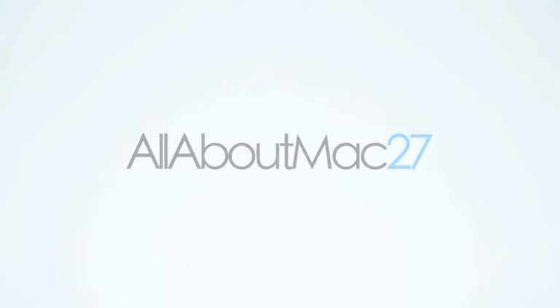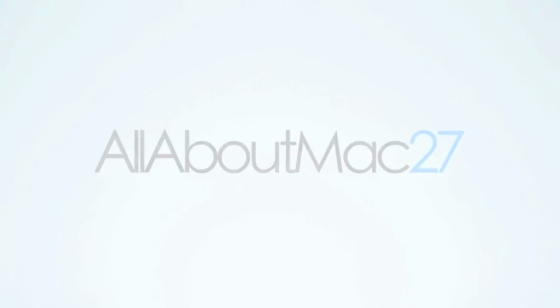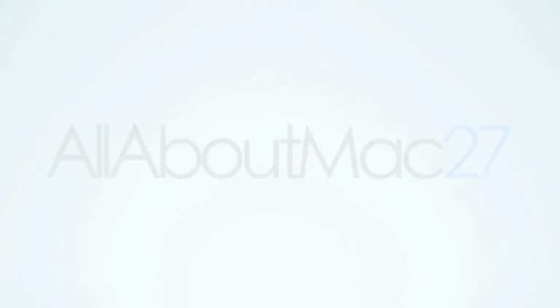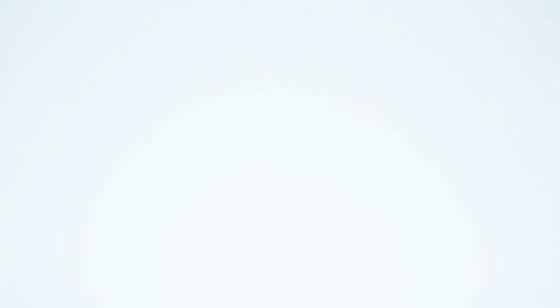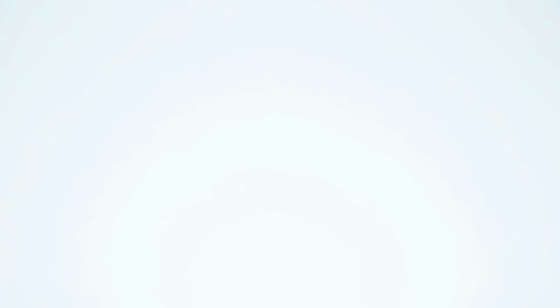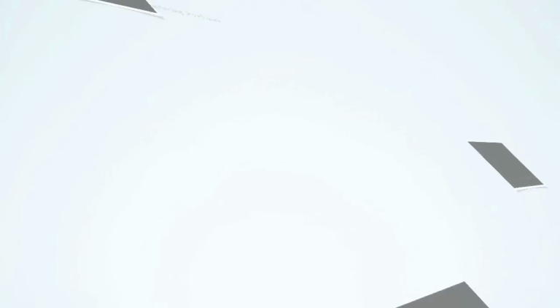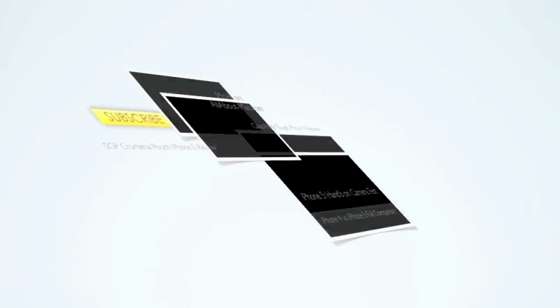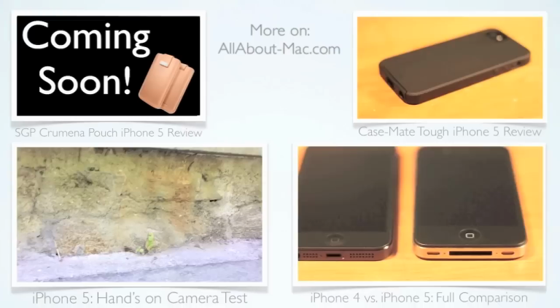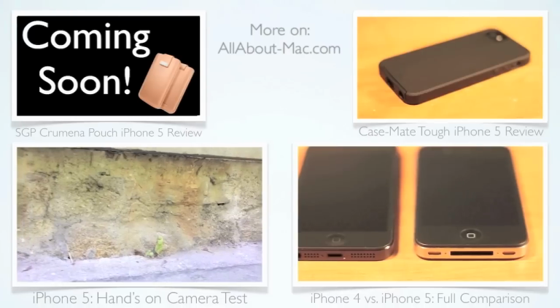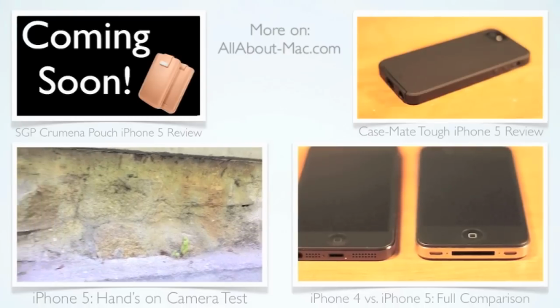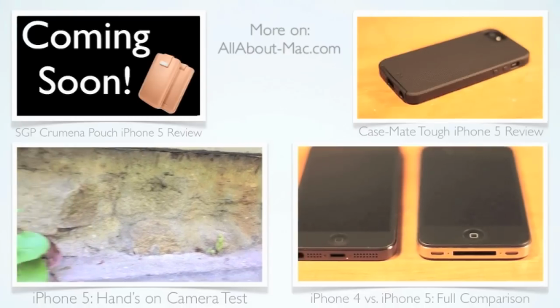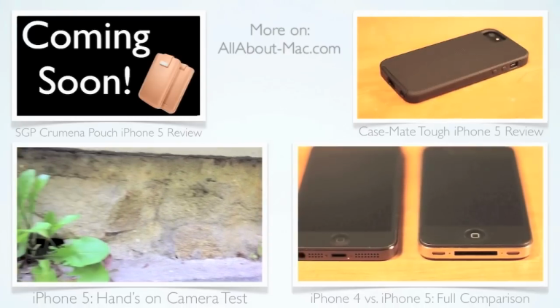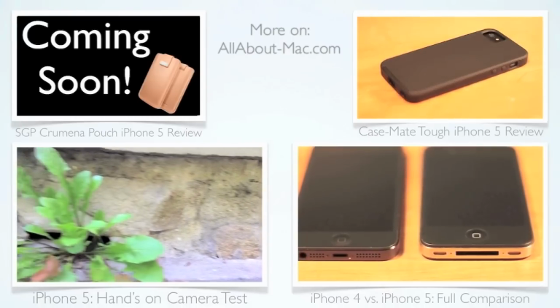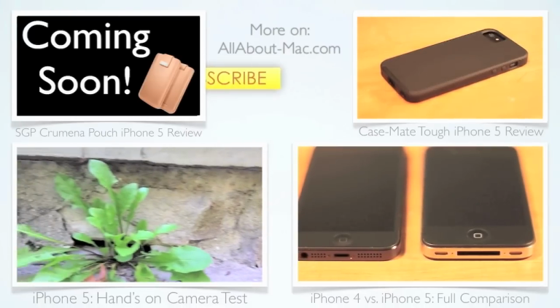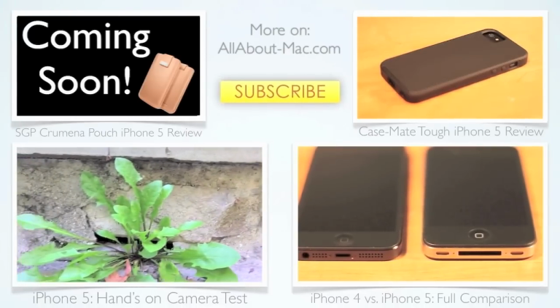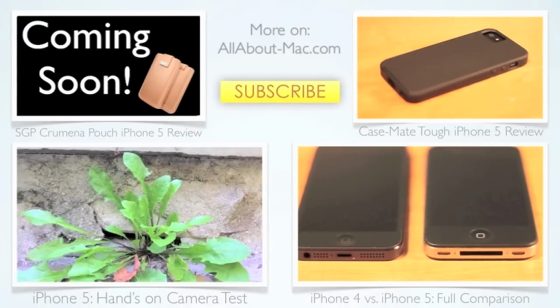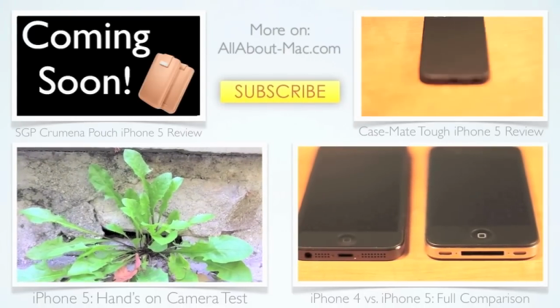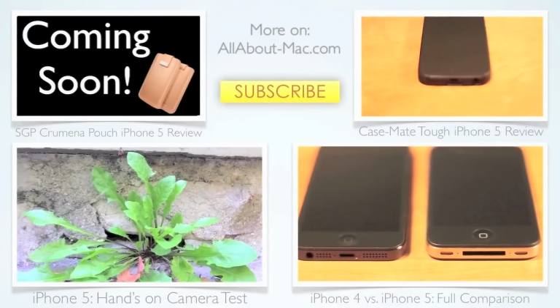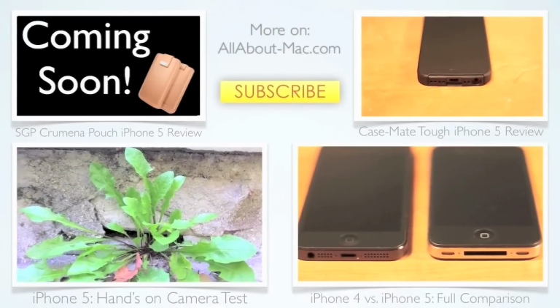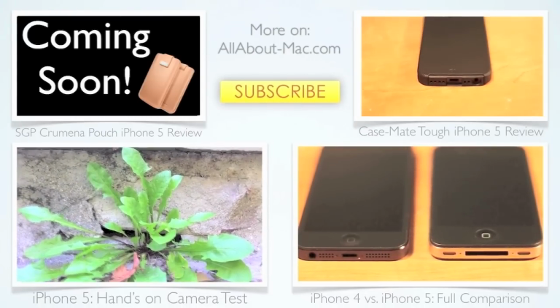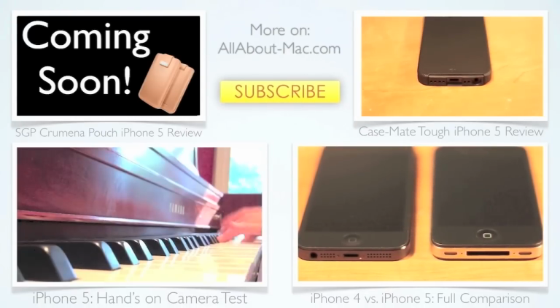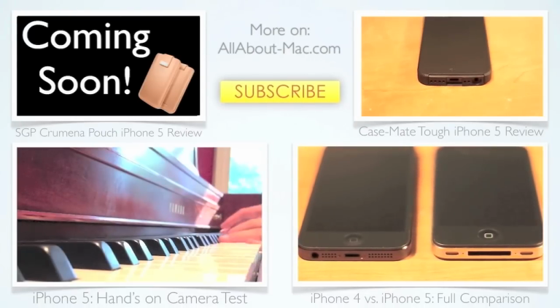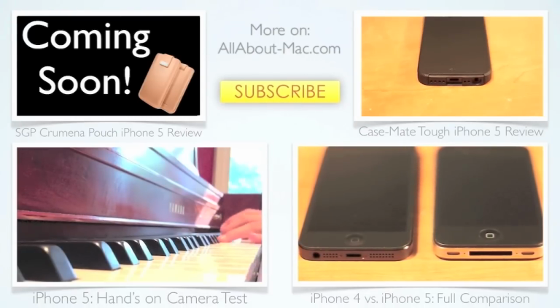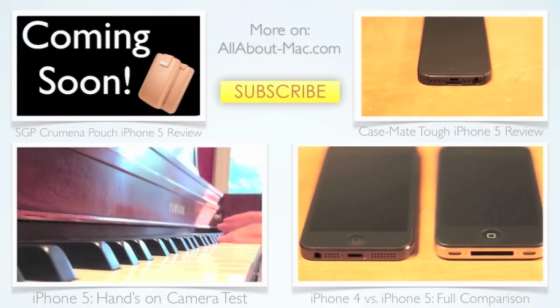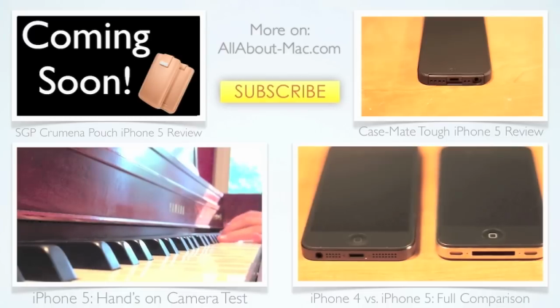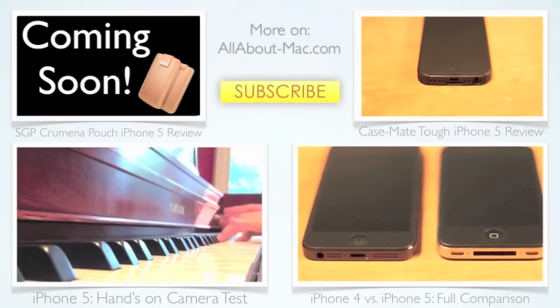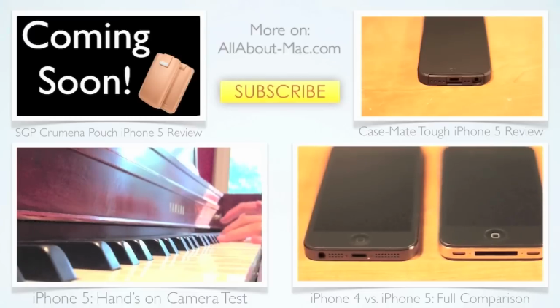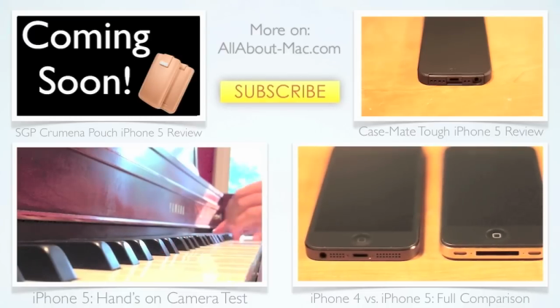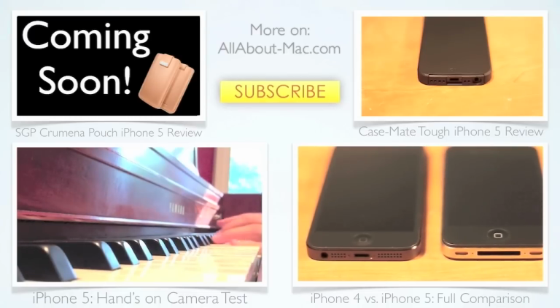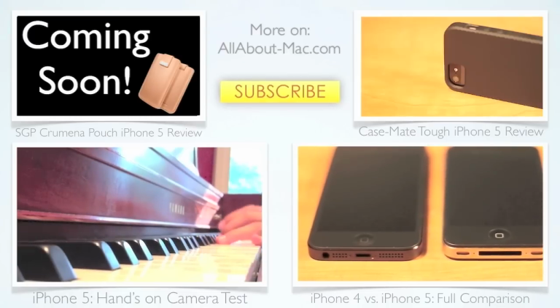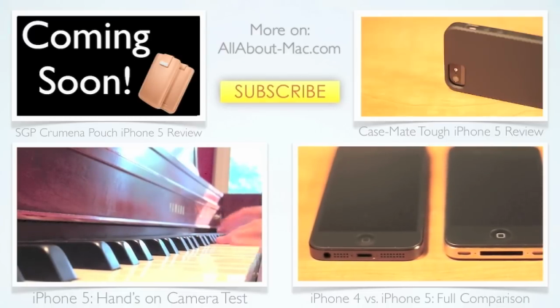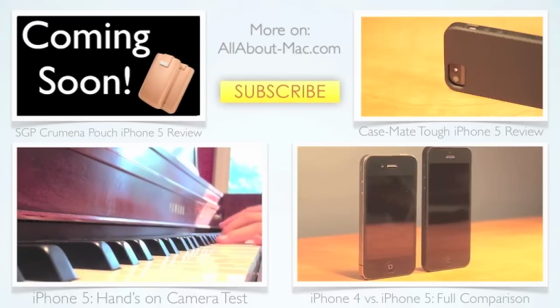Other than that, this product is 100% recommended by me and a perfect gift for the holiday season if you're looking. Thanks for watching, and if you have any questions comment below — please check out my other videos and subscribe. Have a nice day.